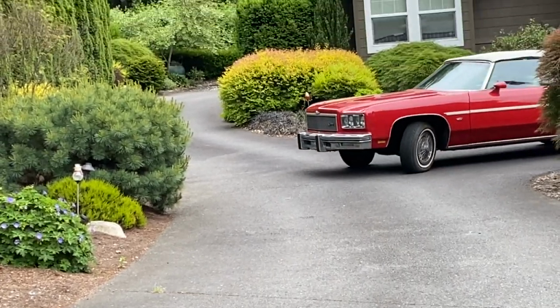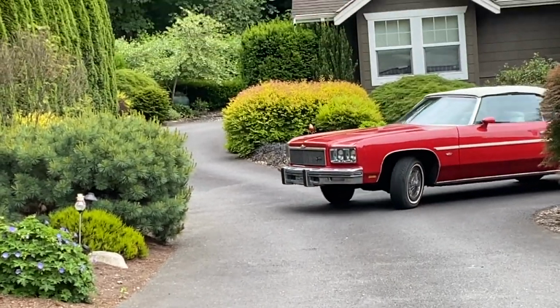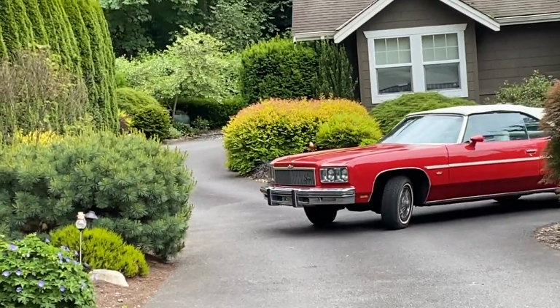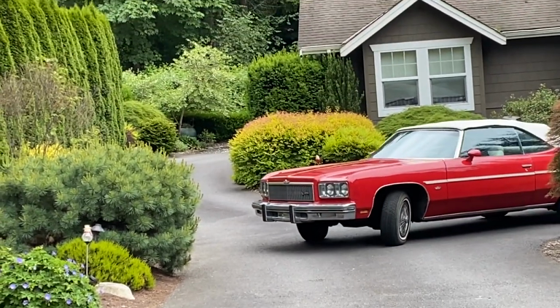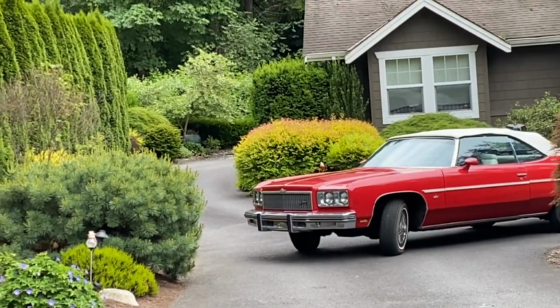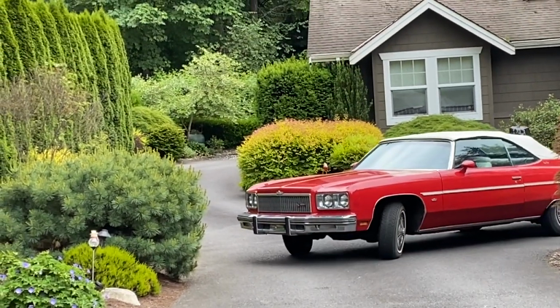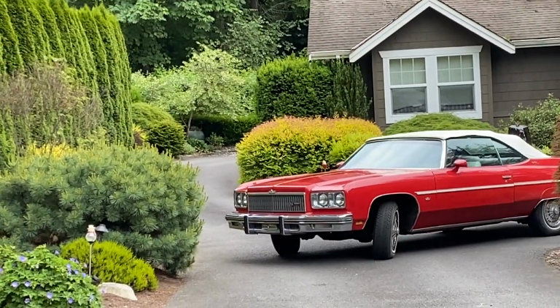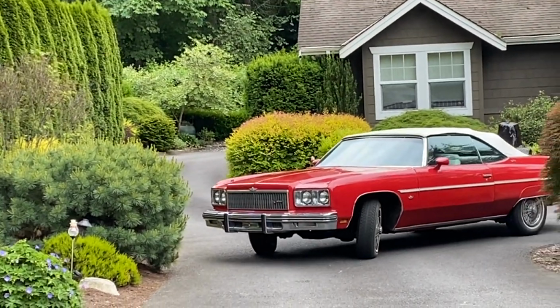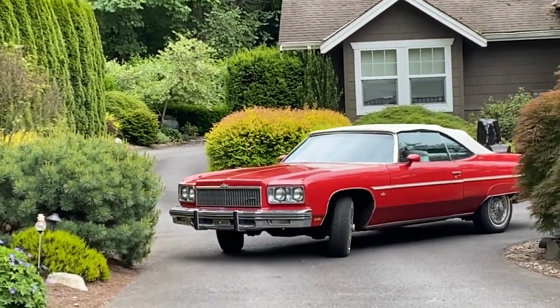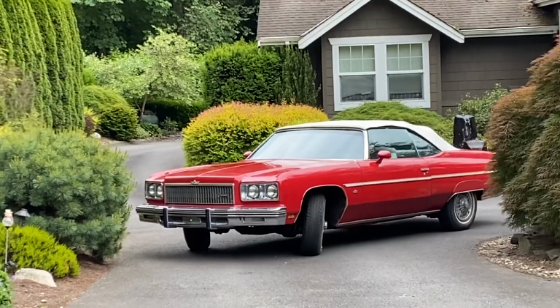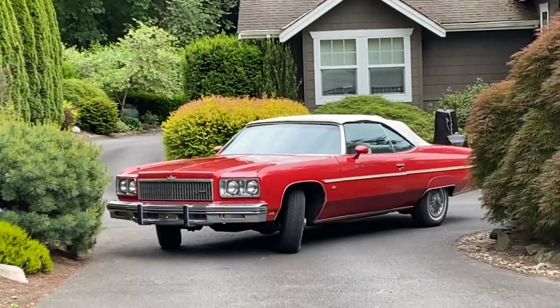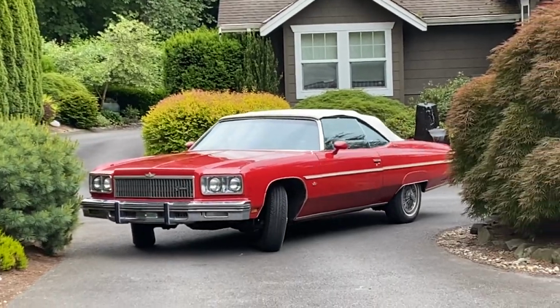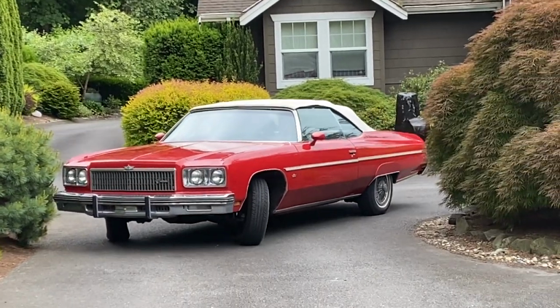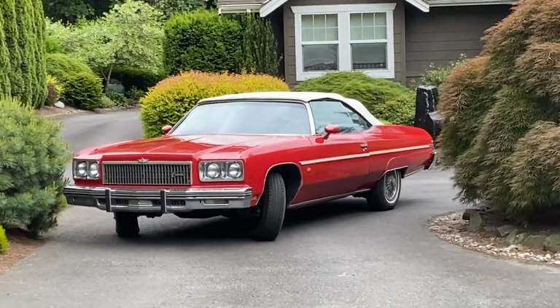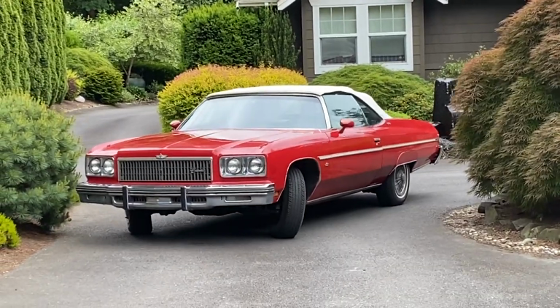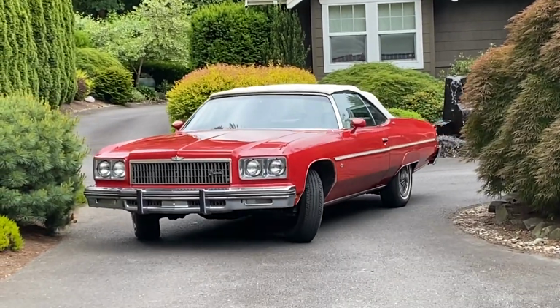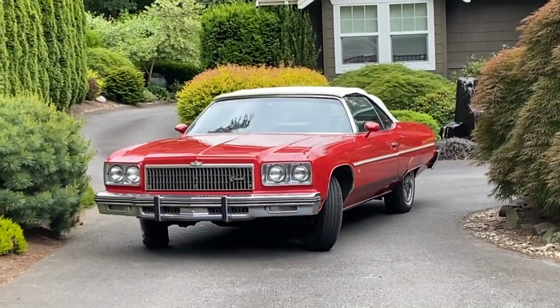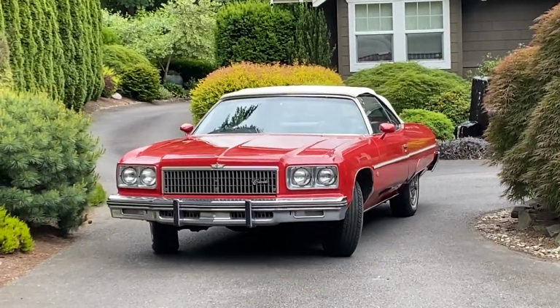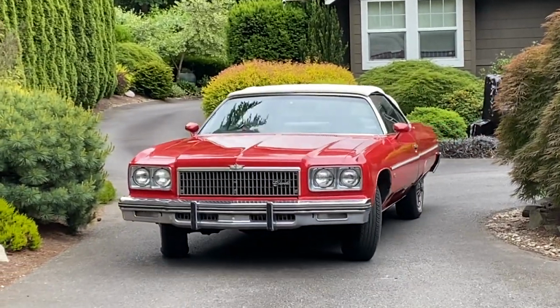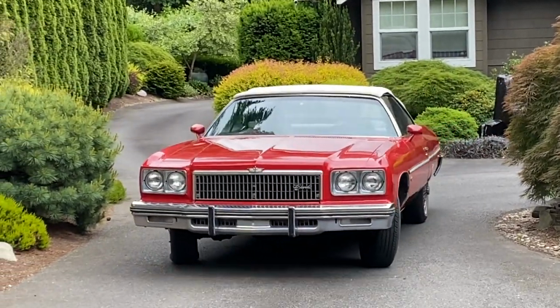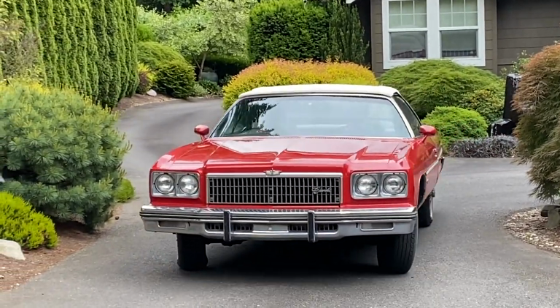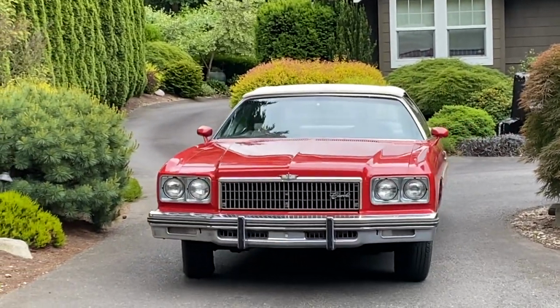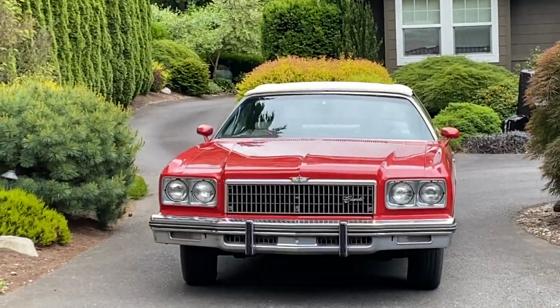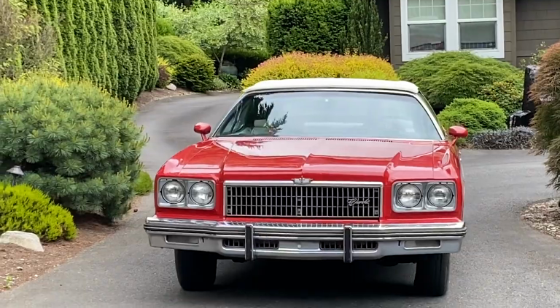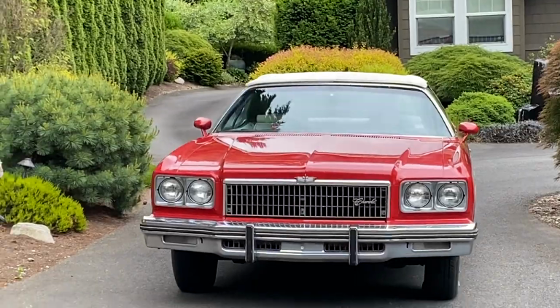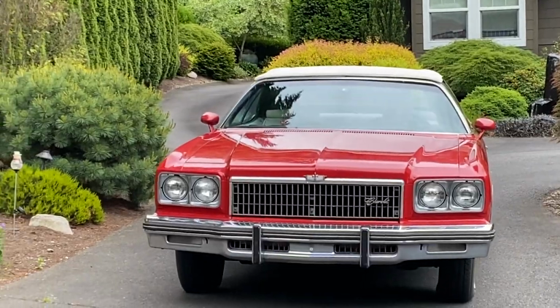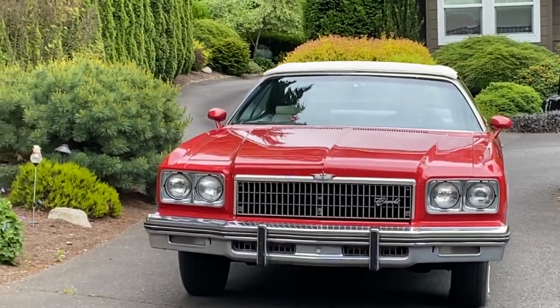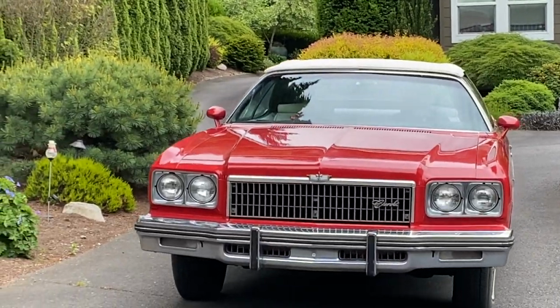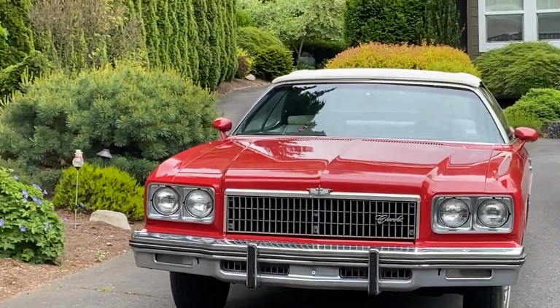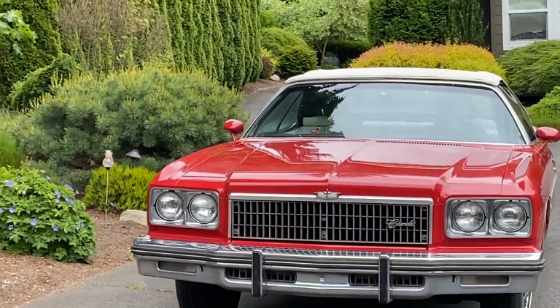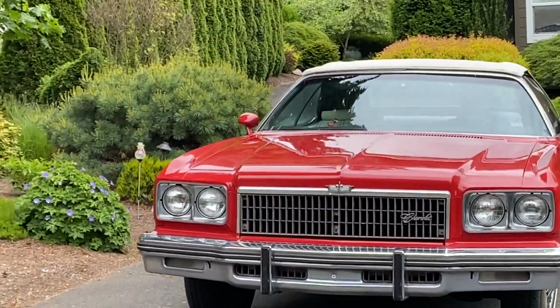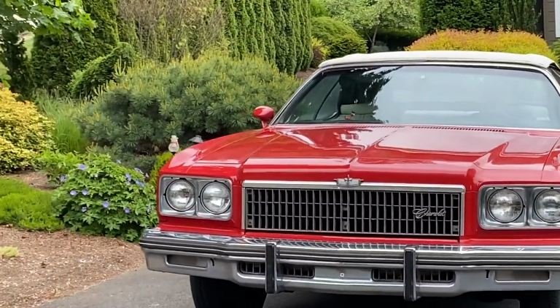Helping with setting up transportation, documentation, and answering any questions people might have on the car. I think it may be the last year for the Chevrolet full-size convertible.